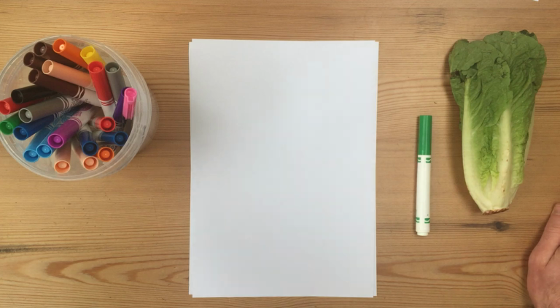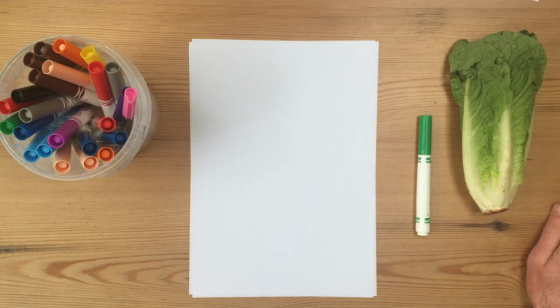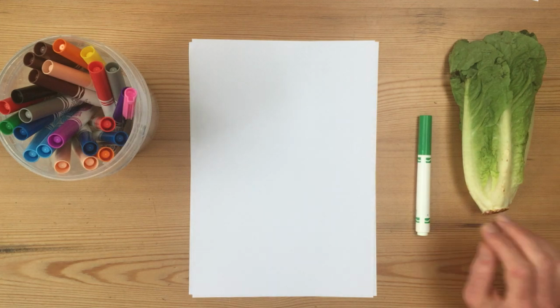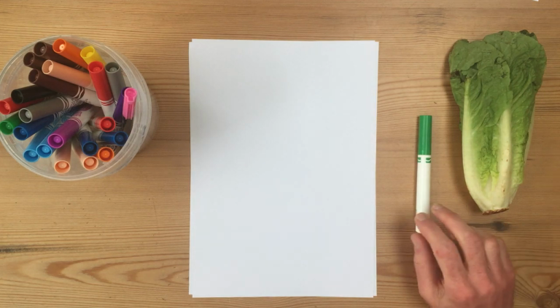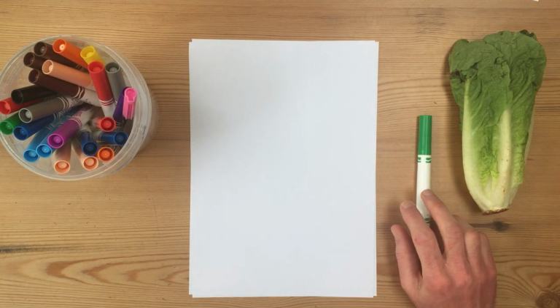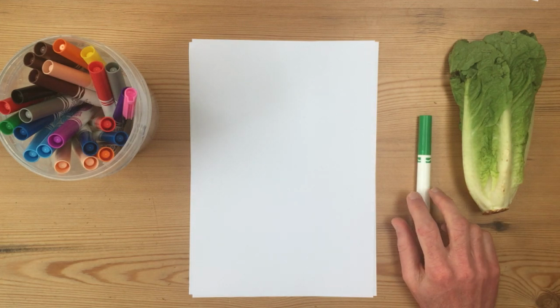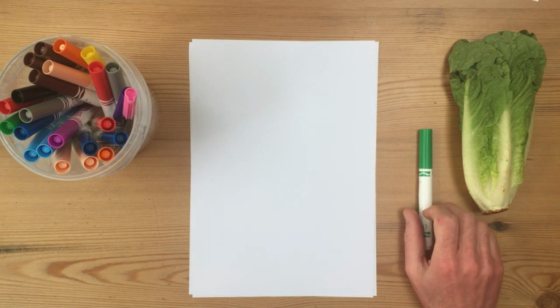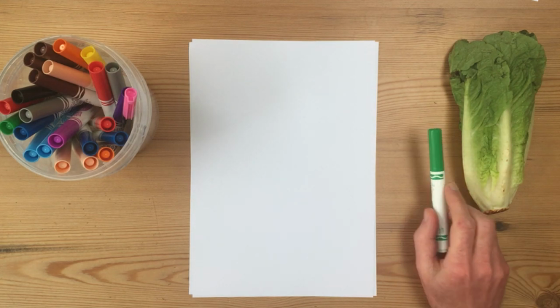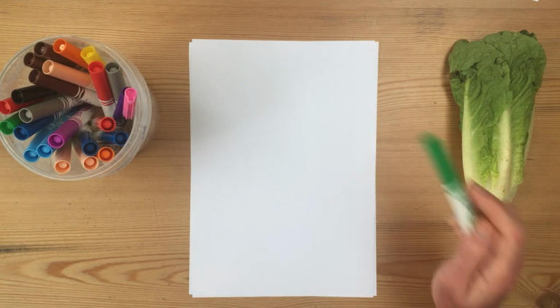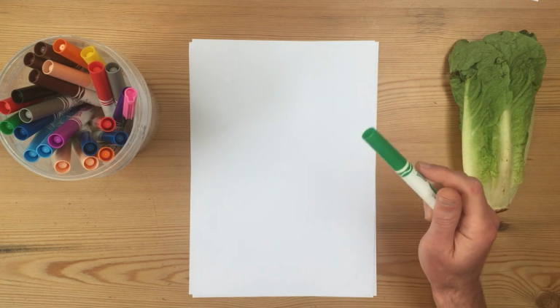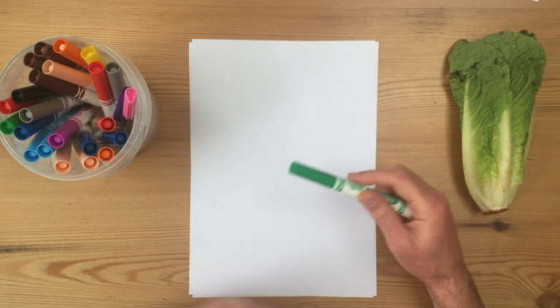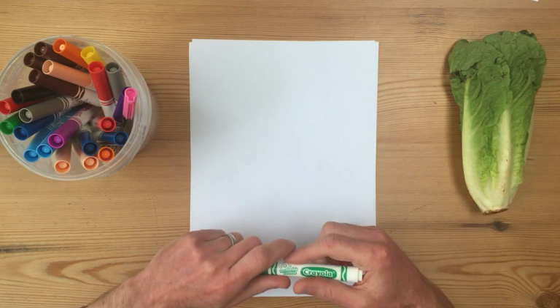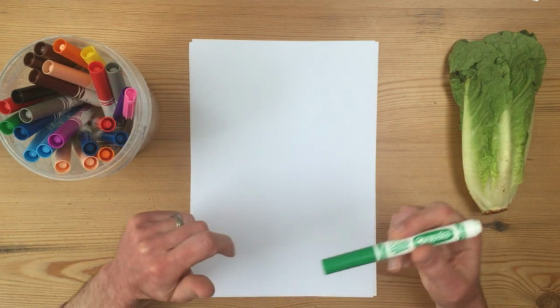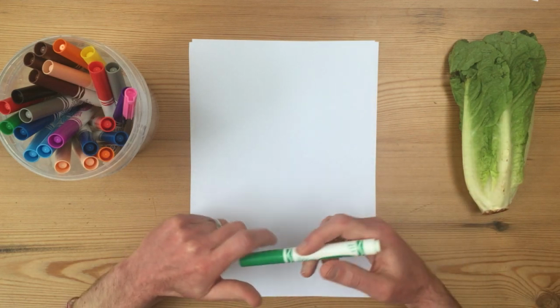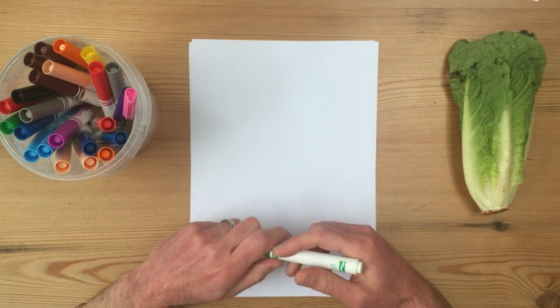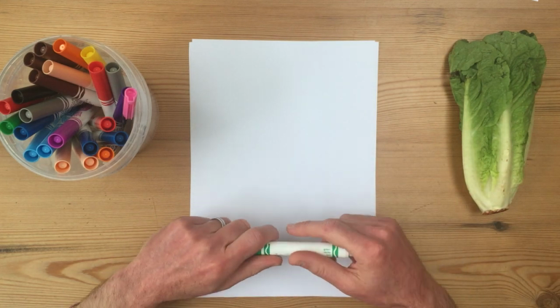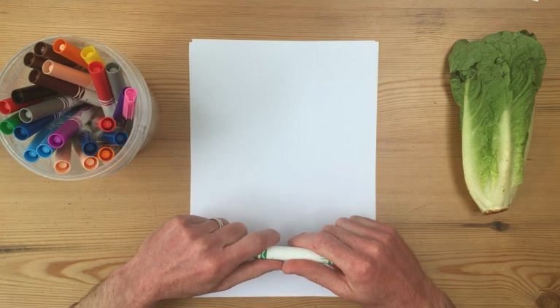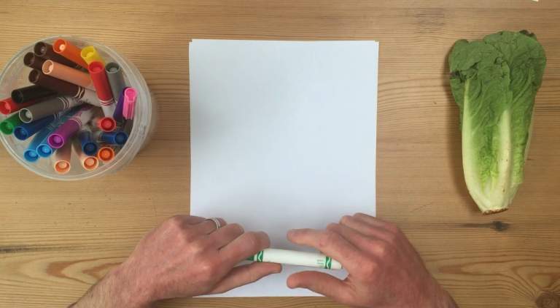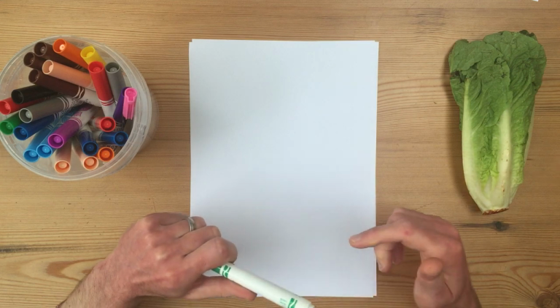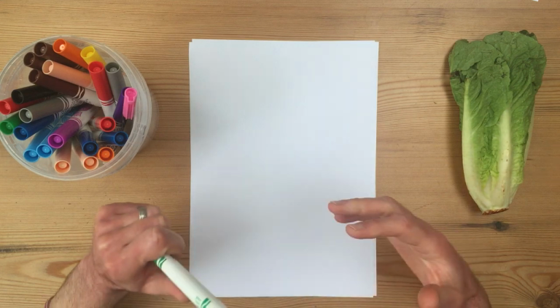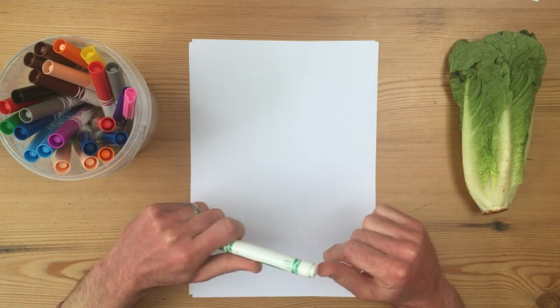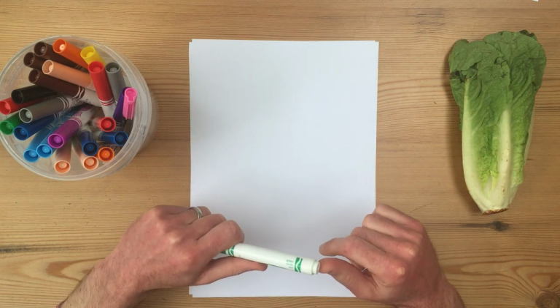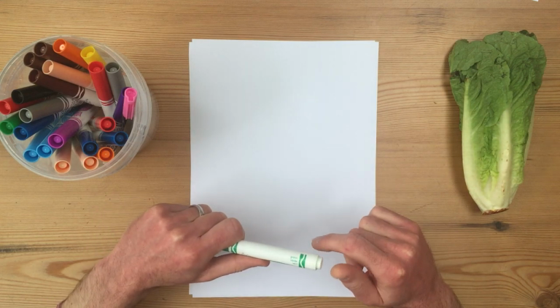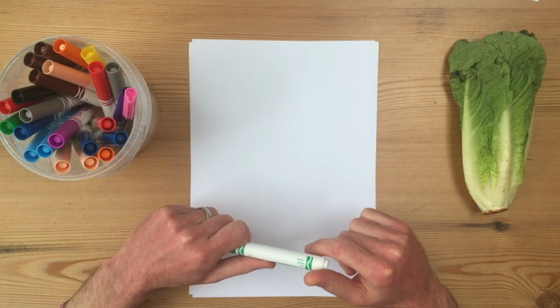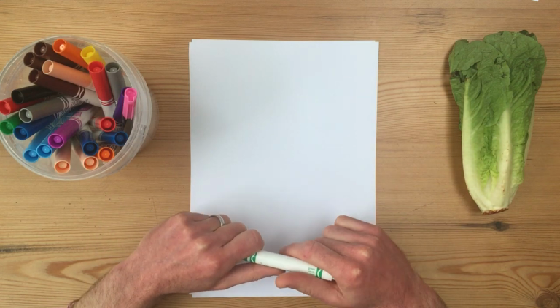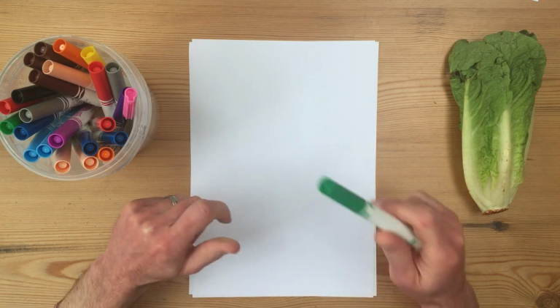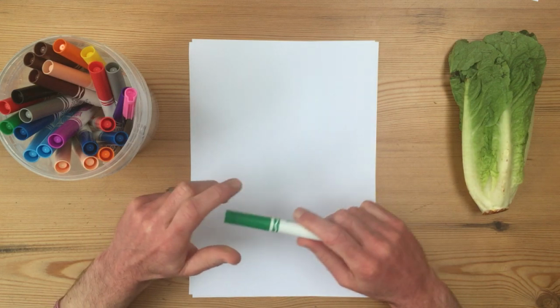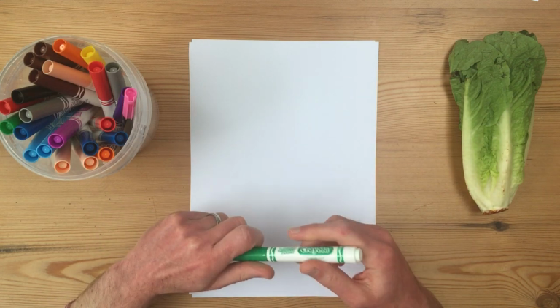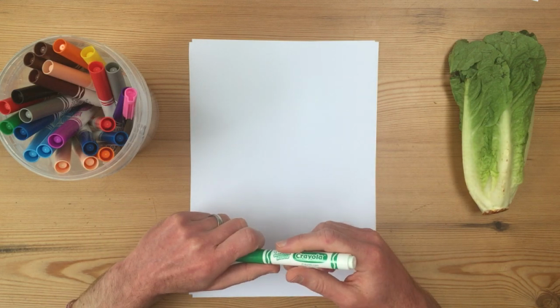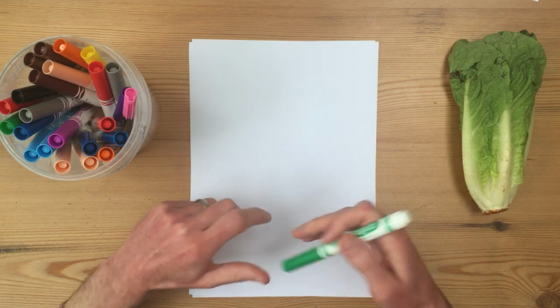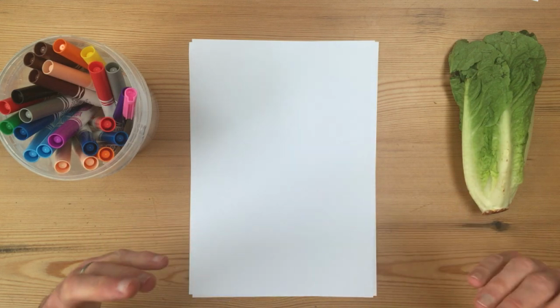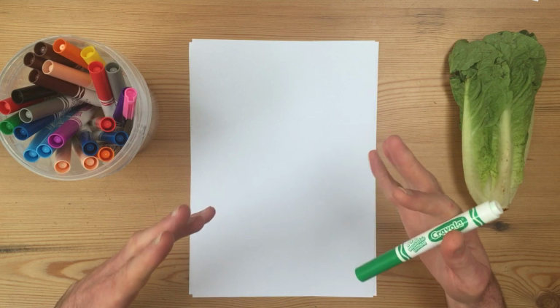Hi! Welcome to Mark Makes Comics. Happy Easter! Because it's Easter, I thought I'd draw something very traditional at Easter time. No, it's not an egg — it's a lettuce.